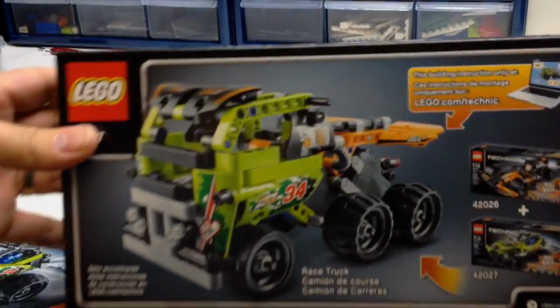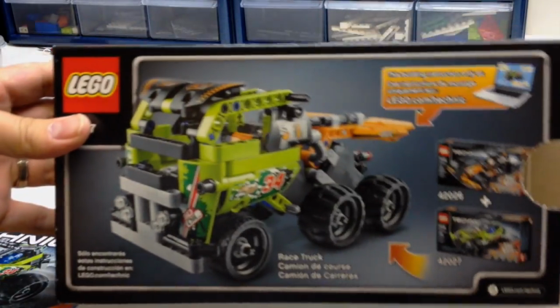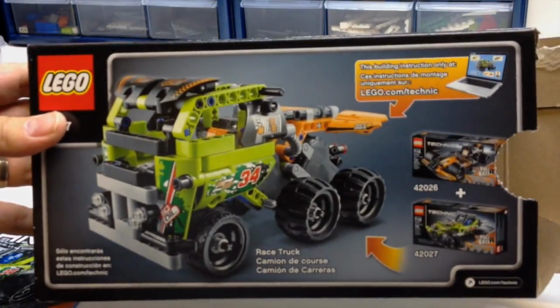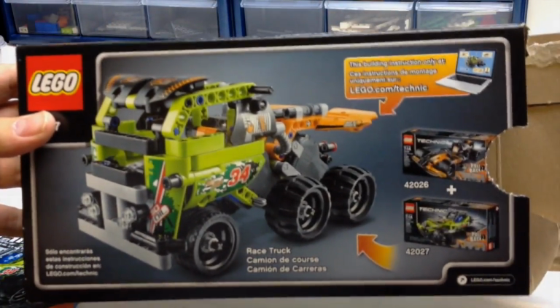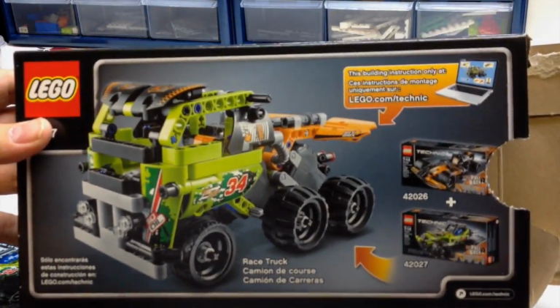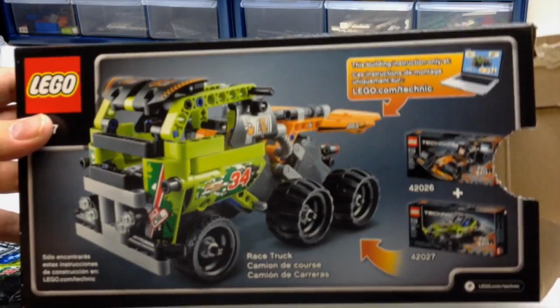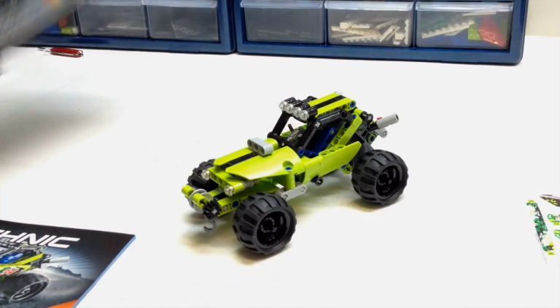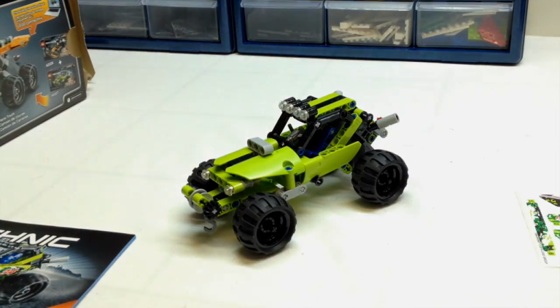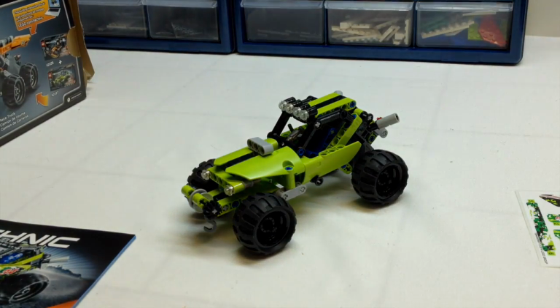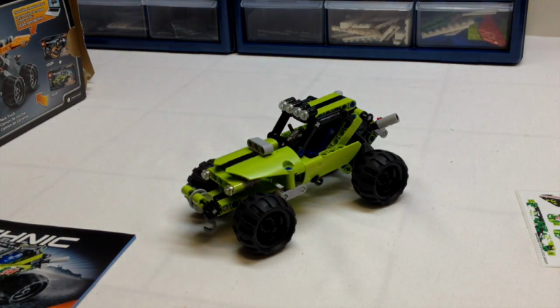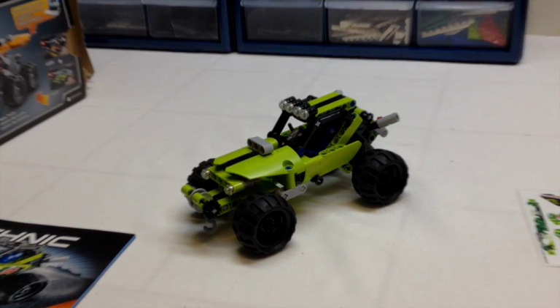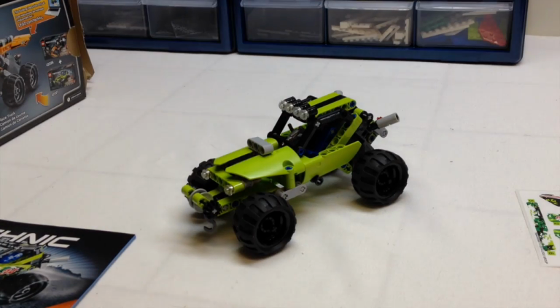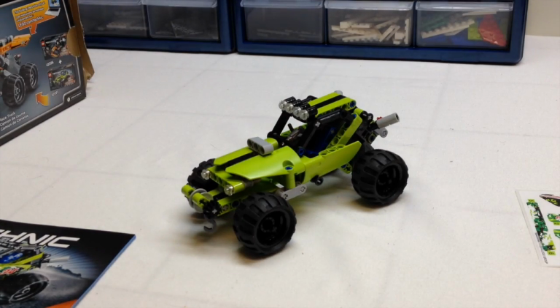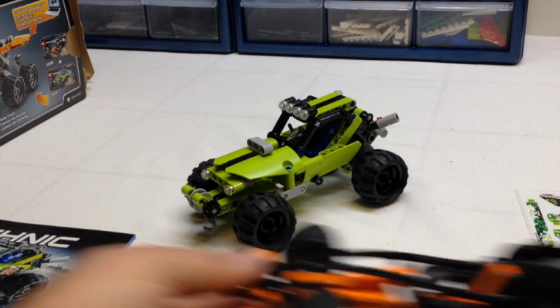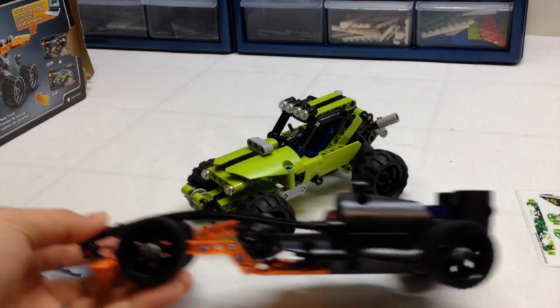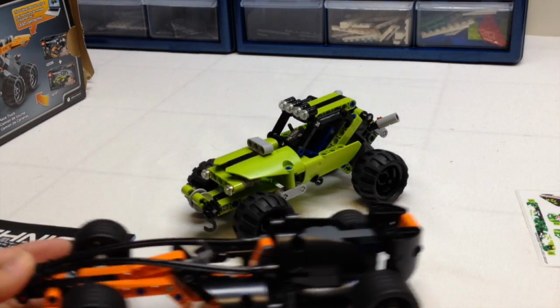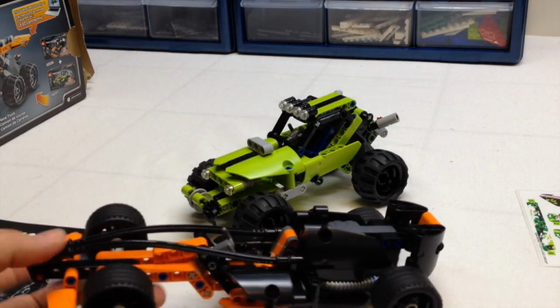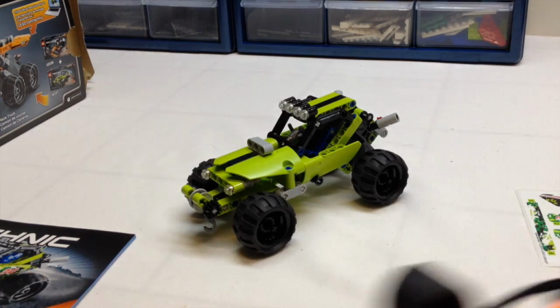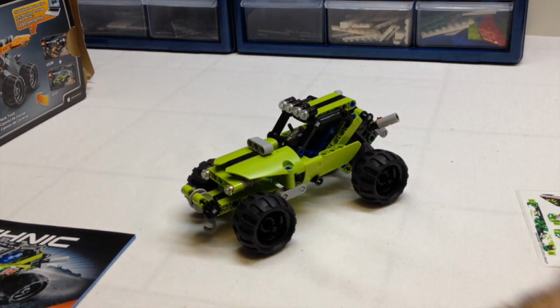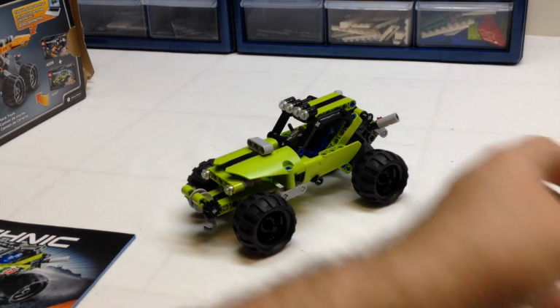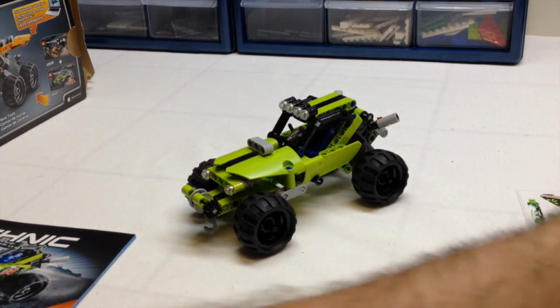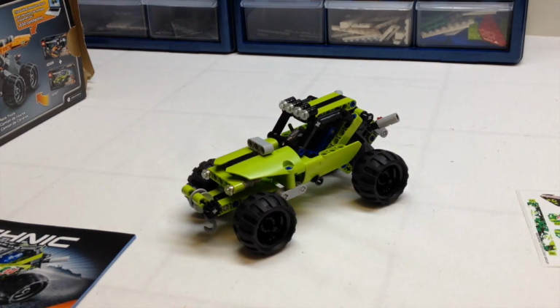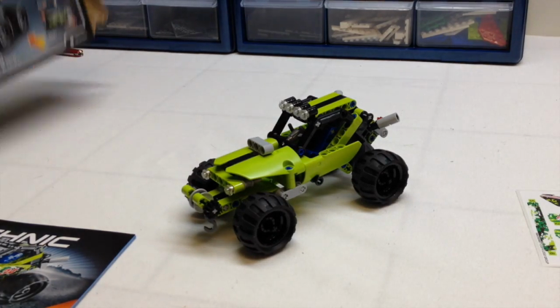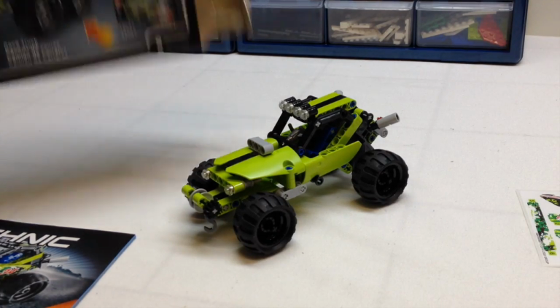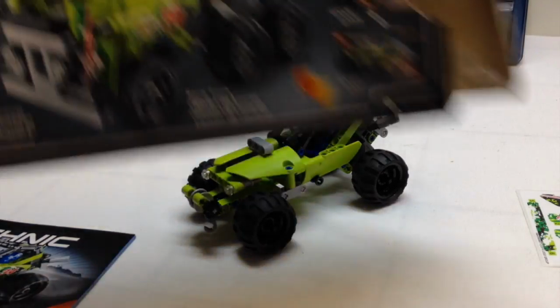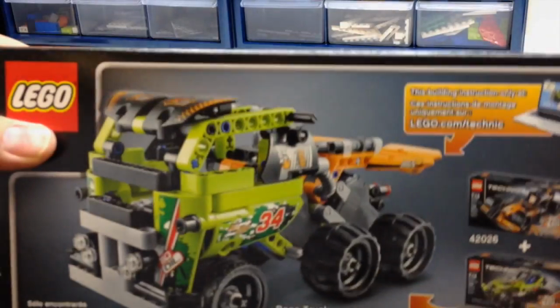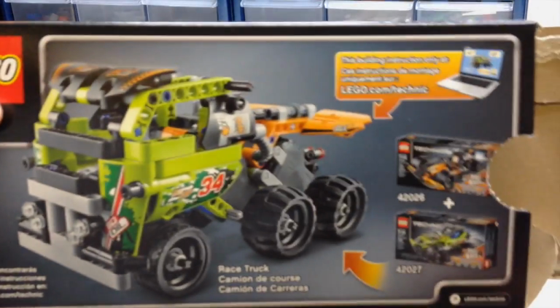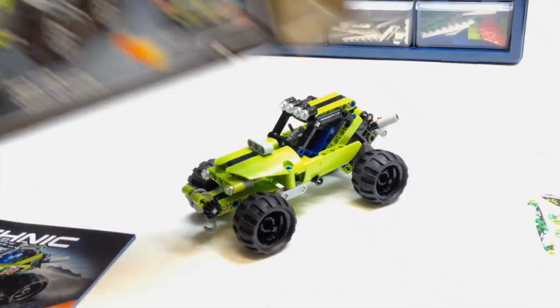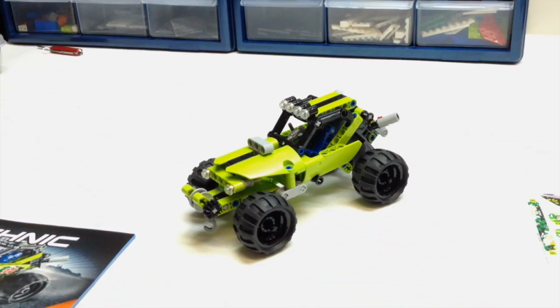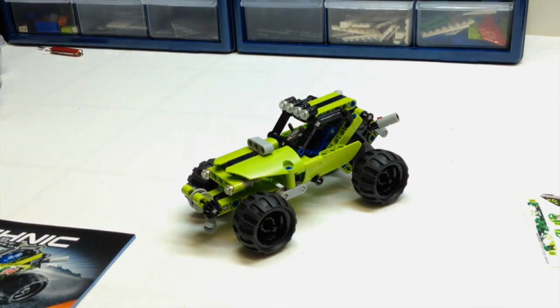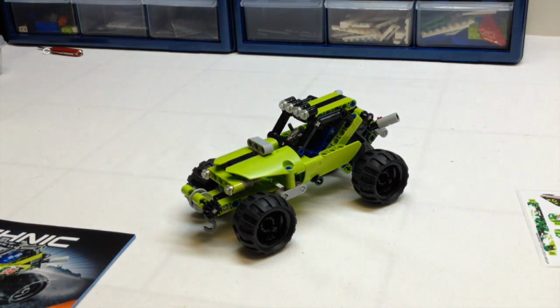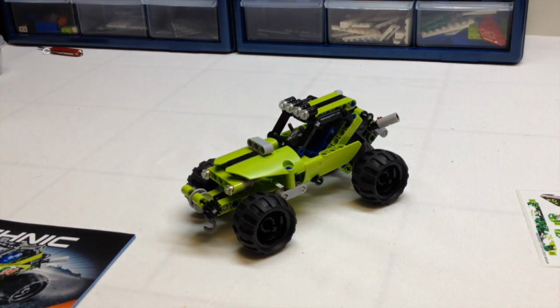It's not necessarily a two-in-one, but you can take this set and the other small racer from this year, the Black Champion, and combine them to turn it into another set. But we're not going to do that in this review — we're just going to take a look at this one.